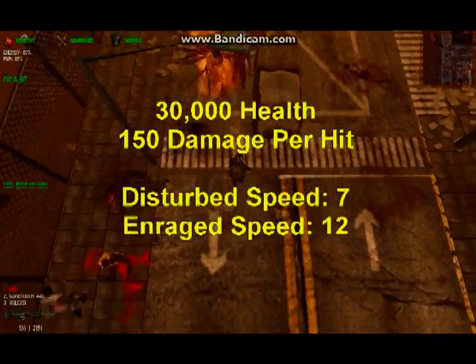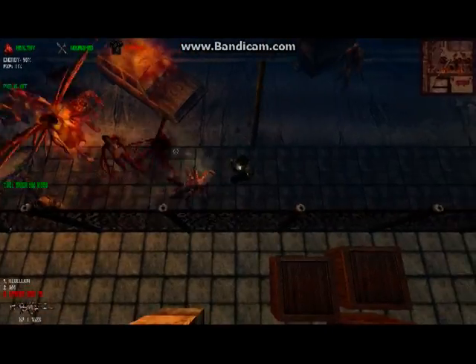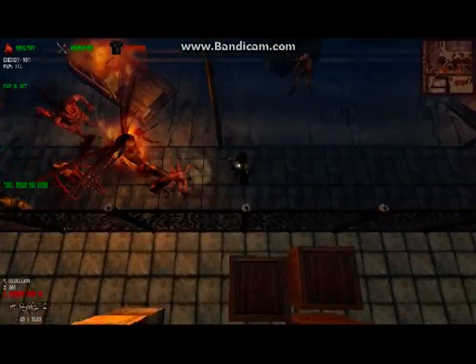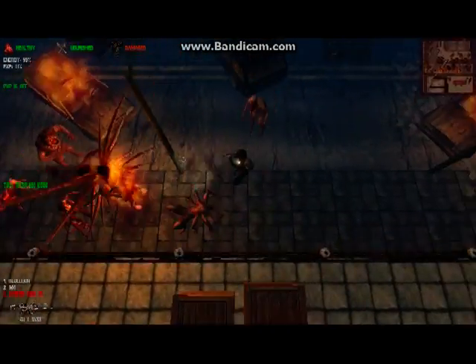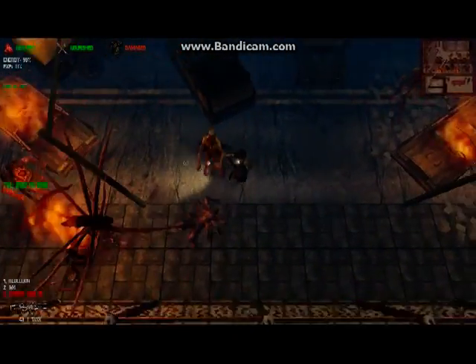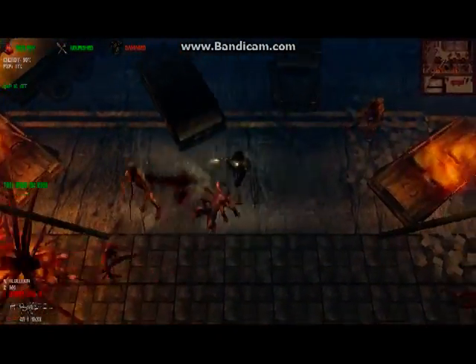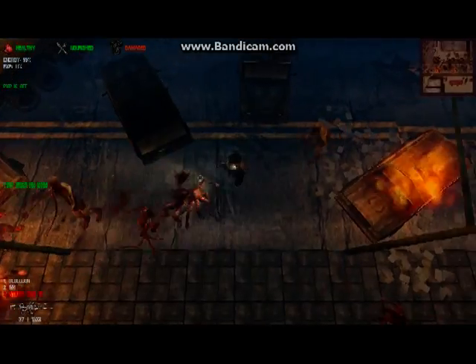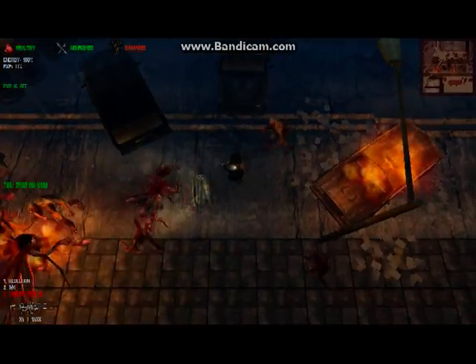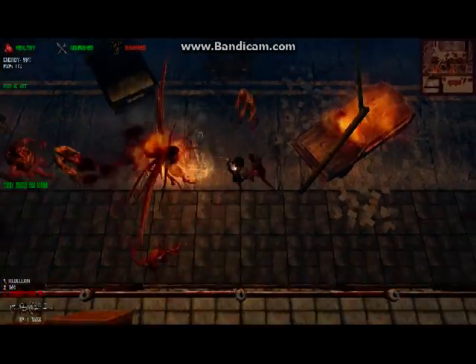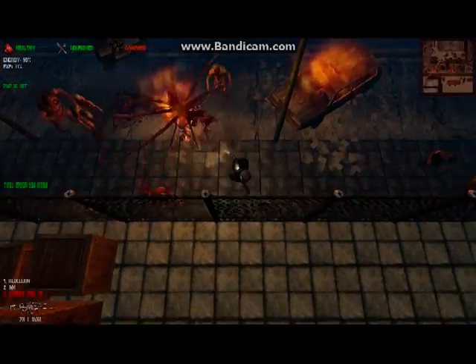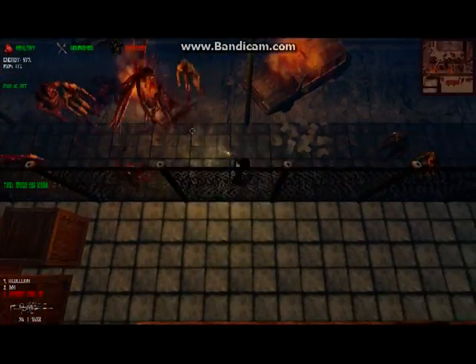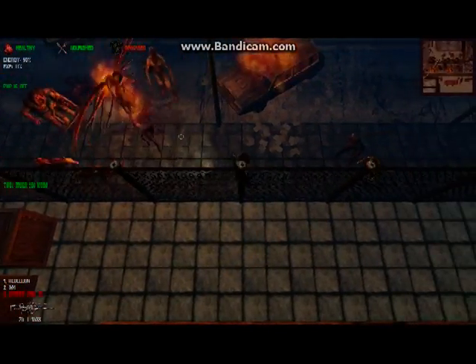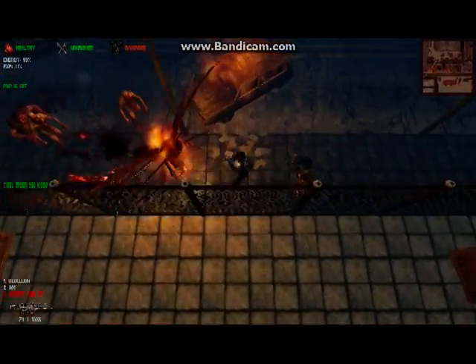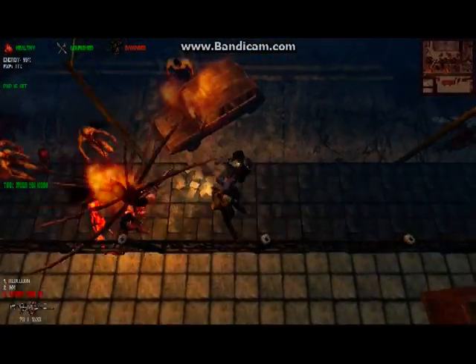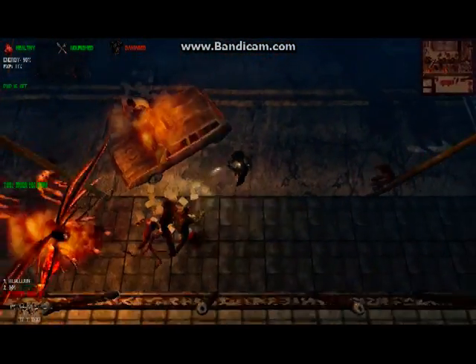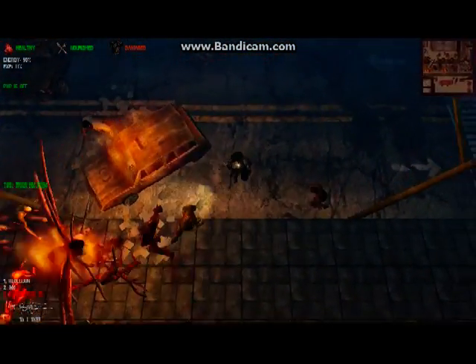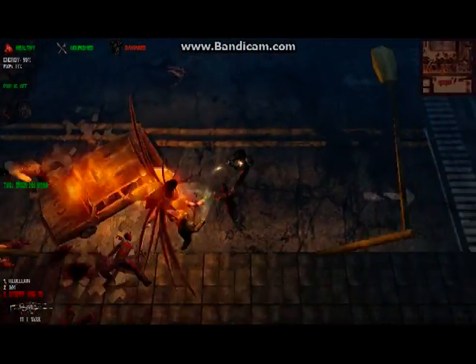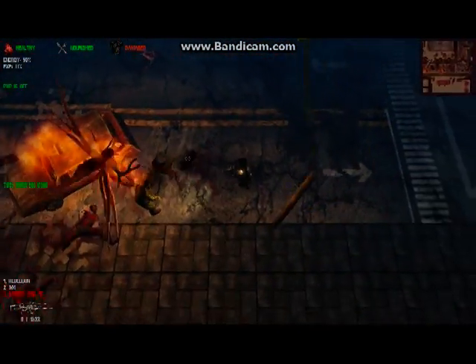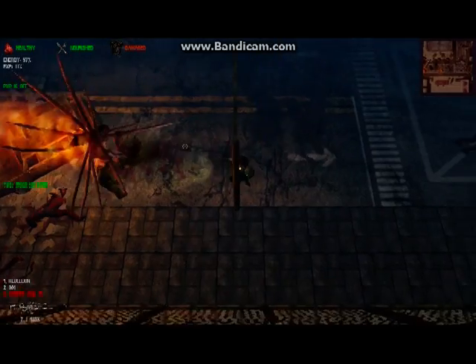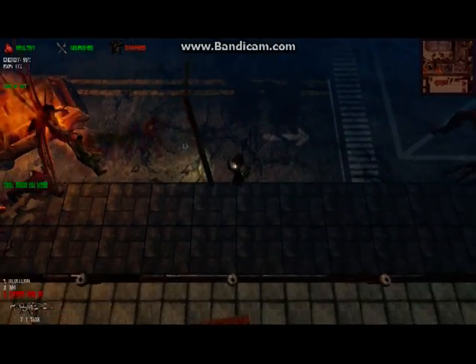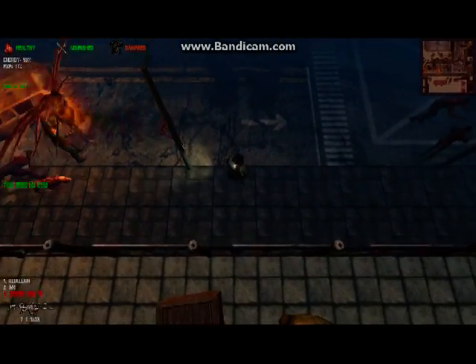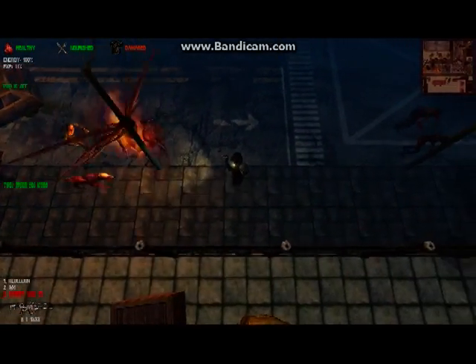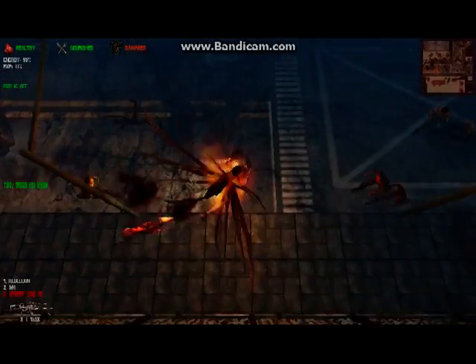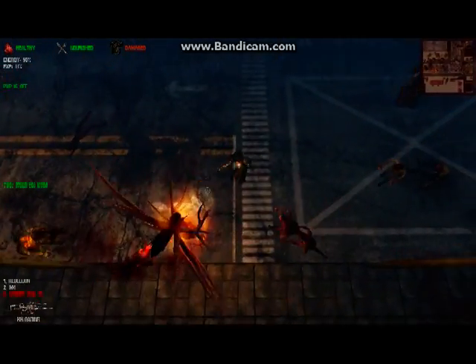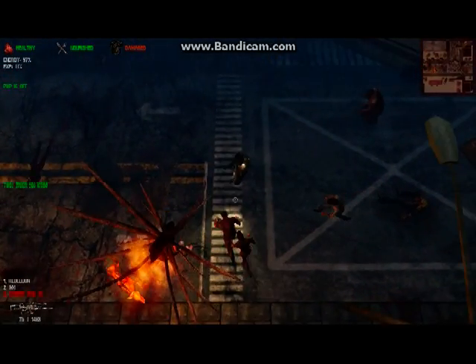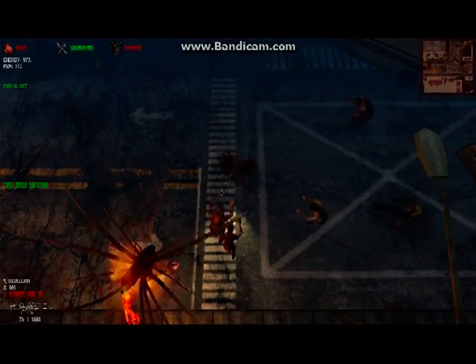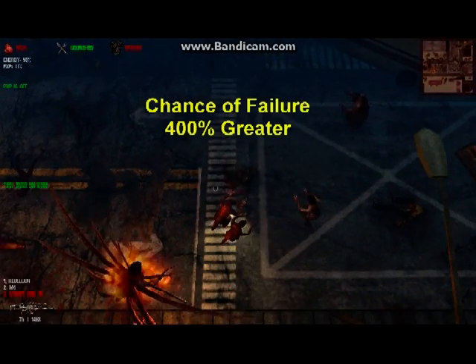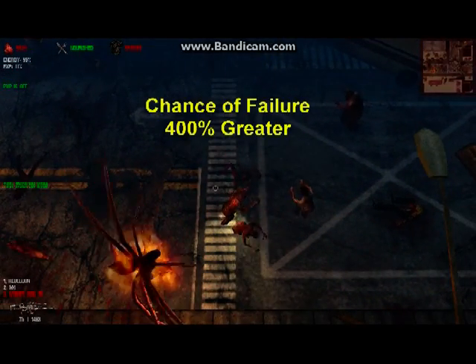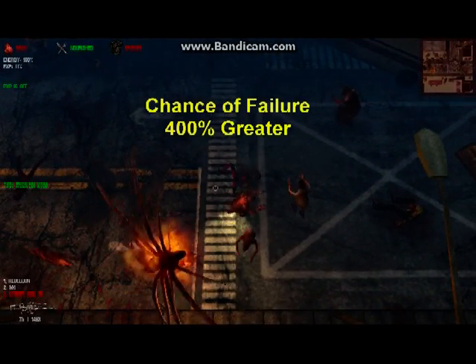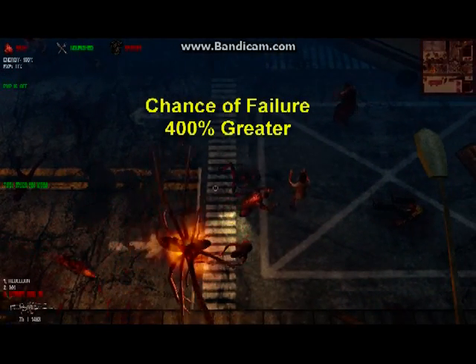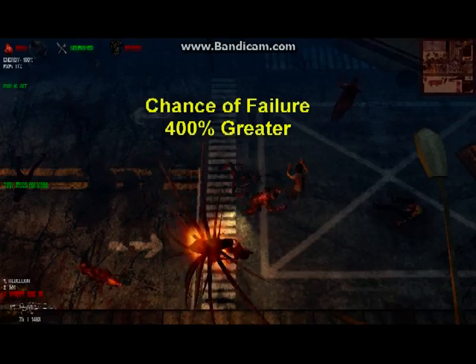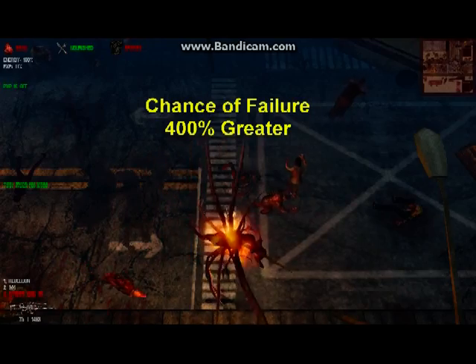In other words, it will take you twice as long to kill a flaming wraith, while it will take the flaming wraith half as long to kill you. Therefore, we can roughly say that a flaming wraith hunt is four times more difficult than a regular wraith hunt.